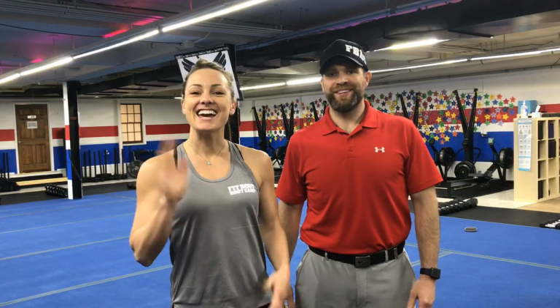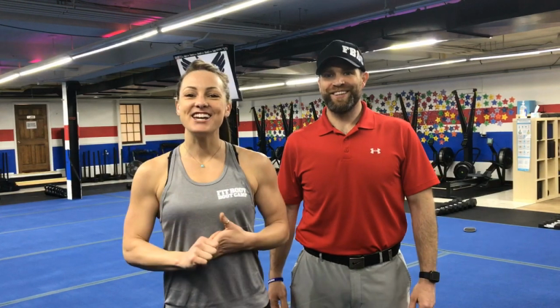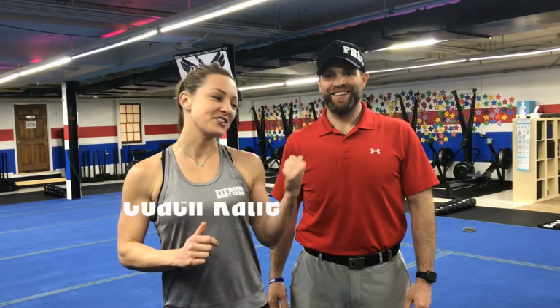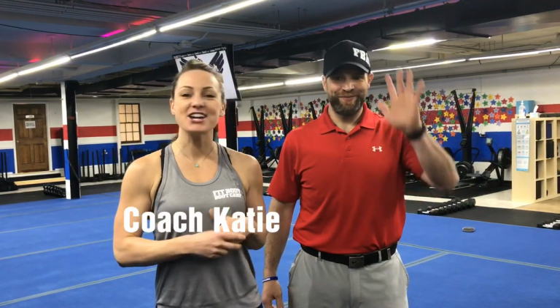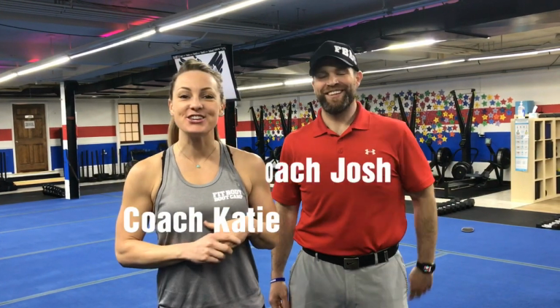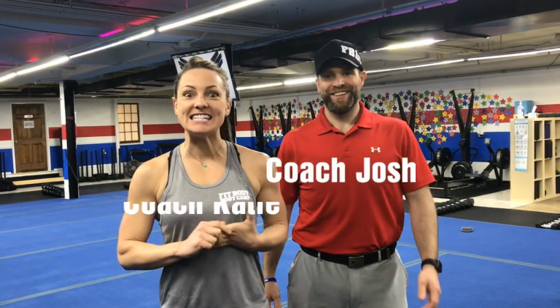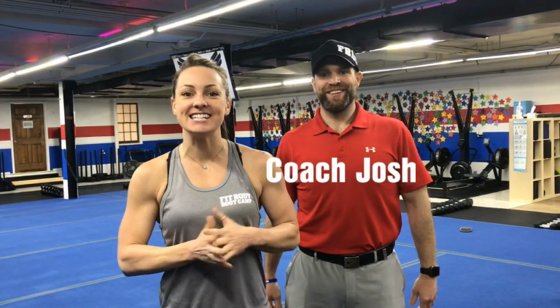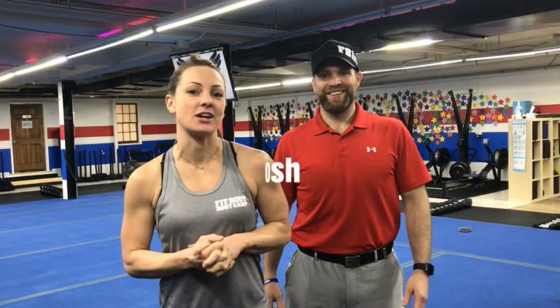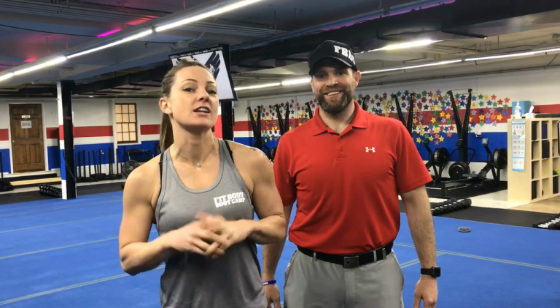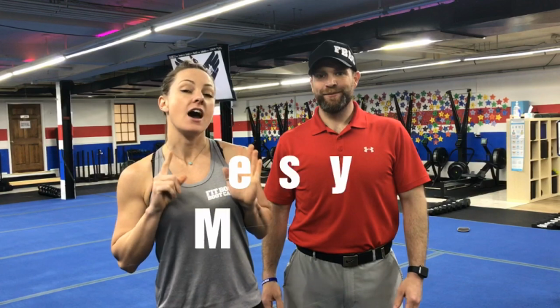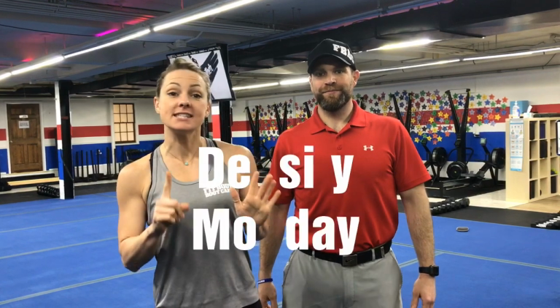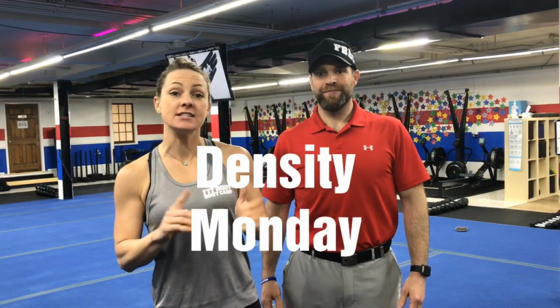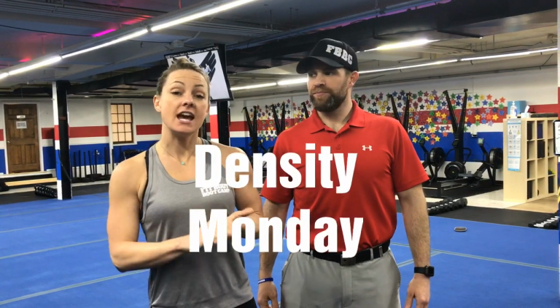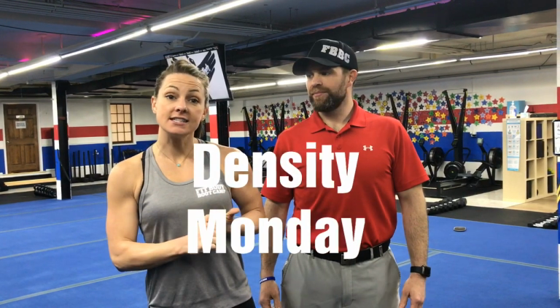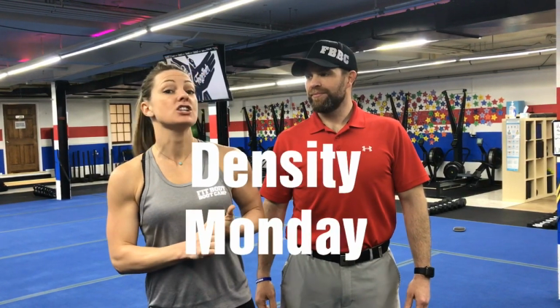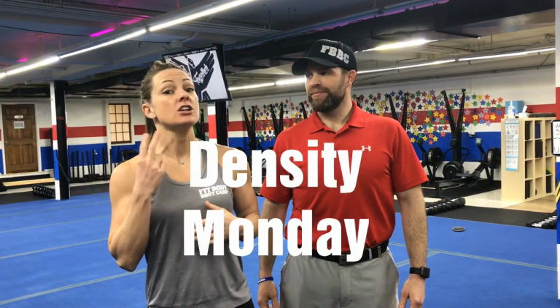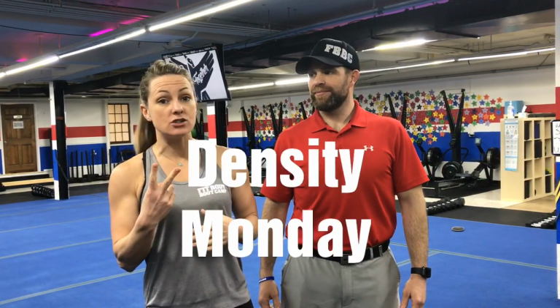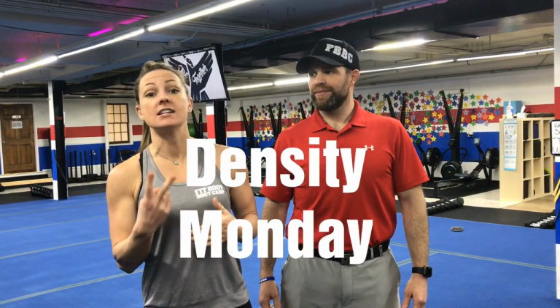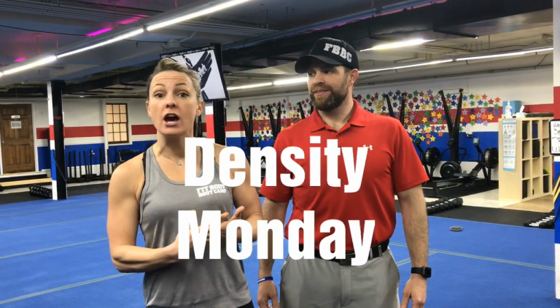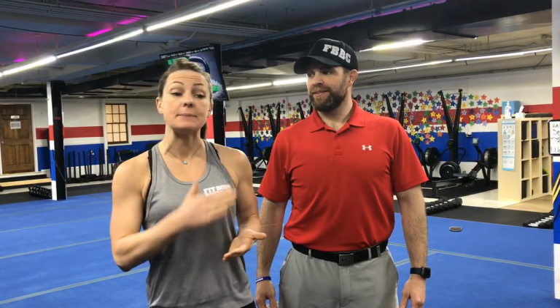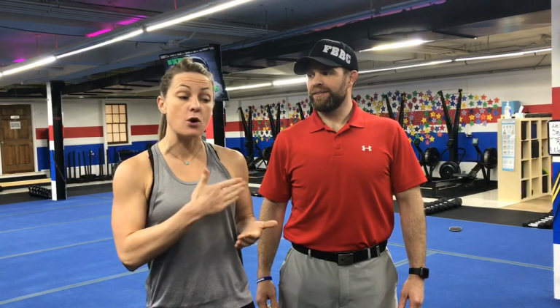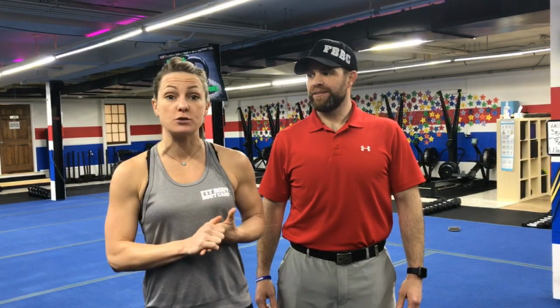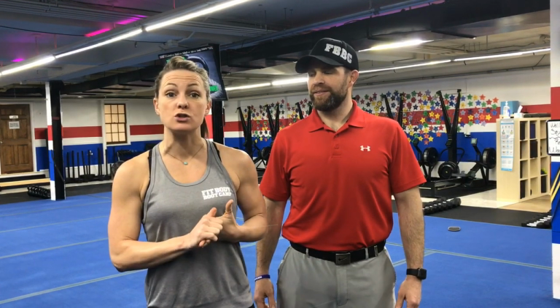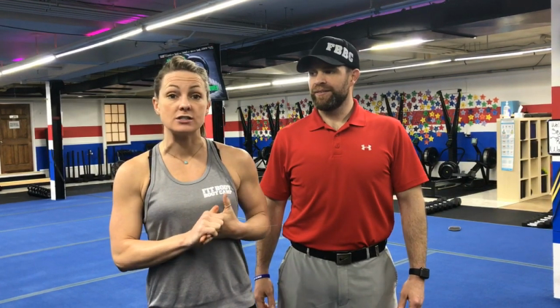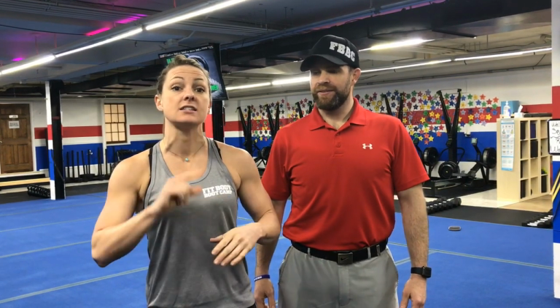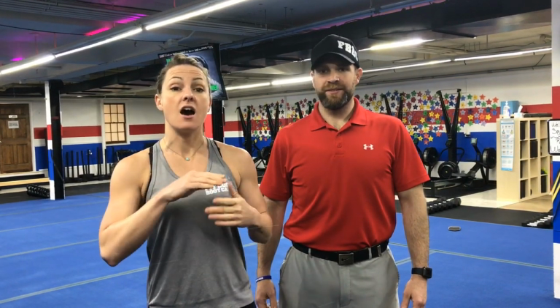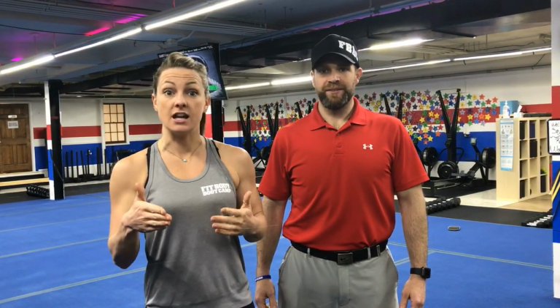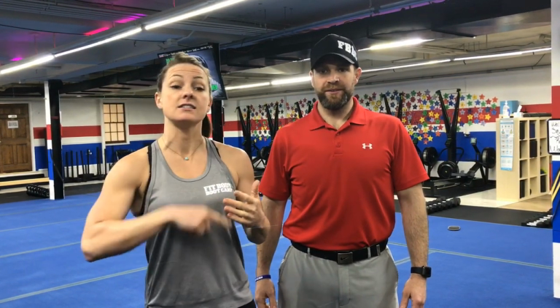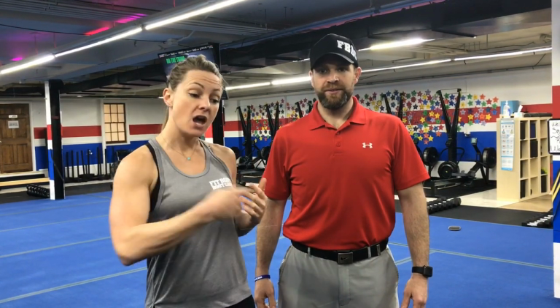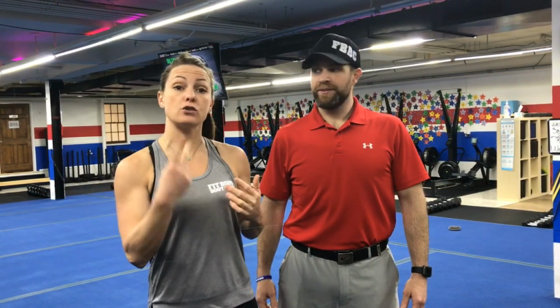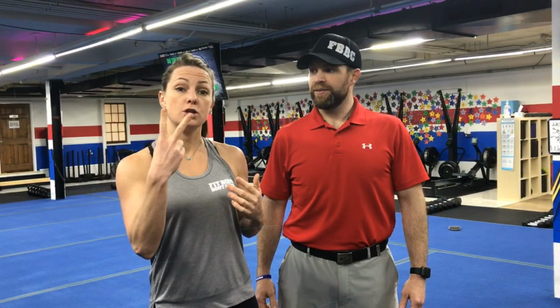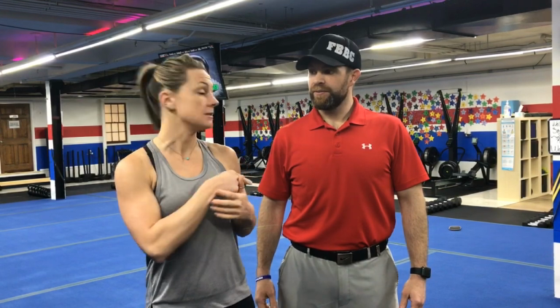Hey guys, Coach Katie here with Coach Josh. We're going to show you this week's Density Set workout. We're going to have six stations, 90 seconds at each station, two exercises at each. You'll count your reps and keep going back and forth between those two exercises until that 90 seconds is up. We're going to go through the room two times.